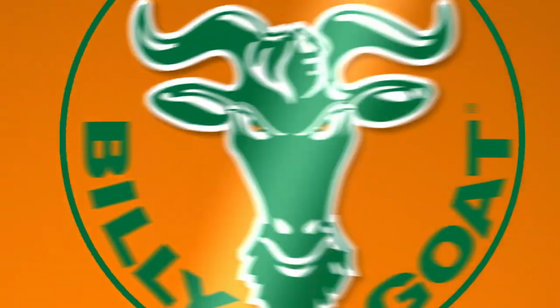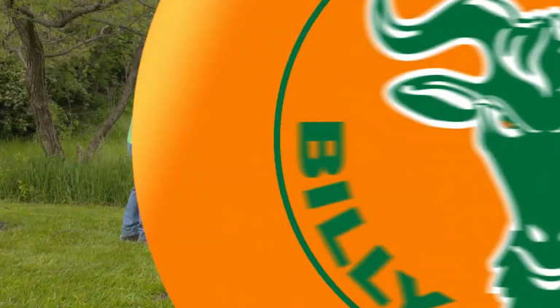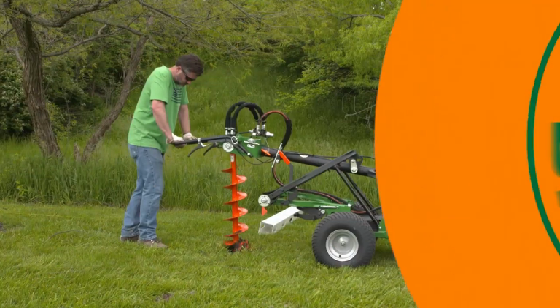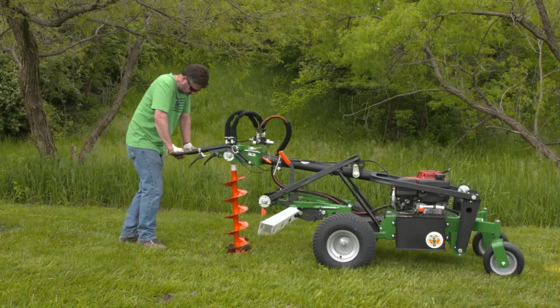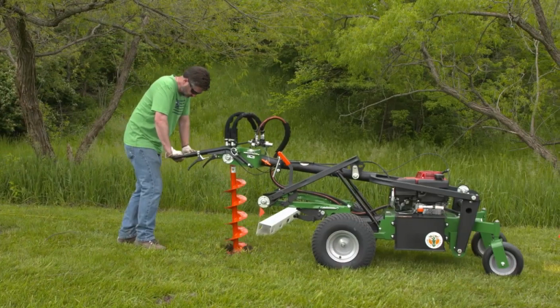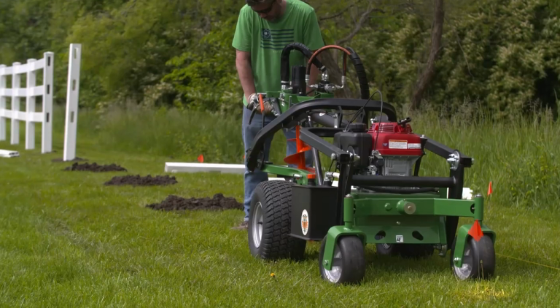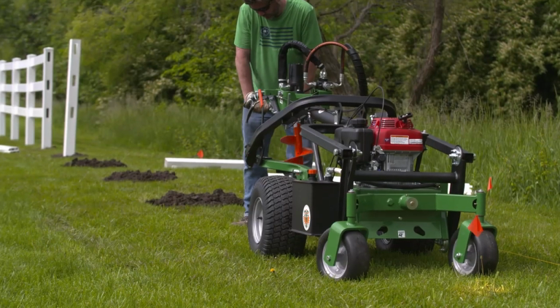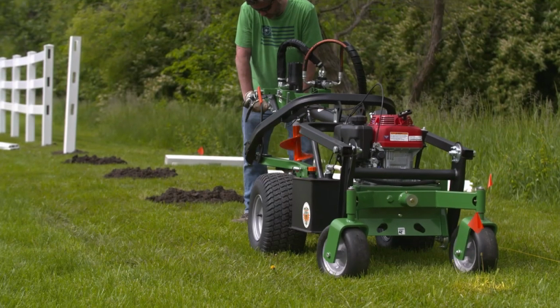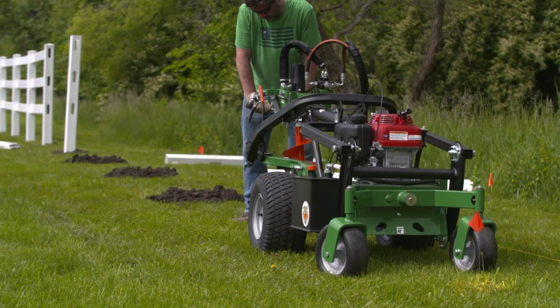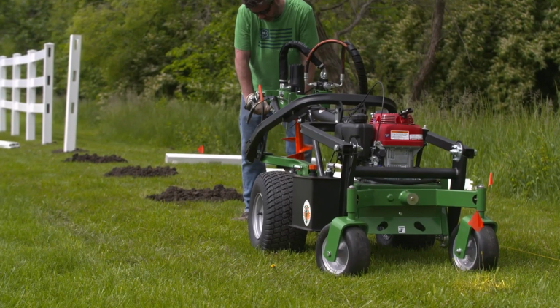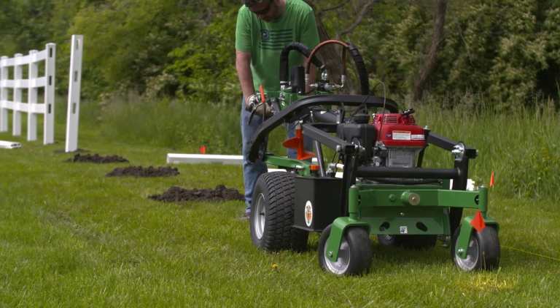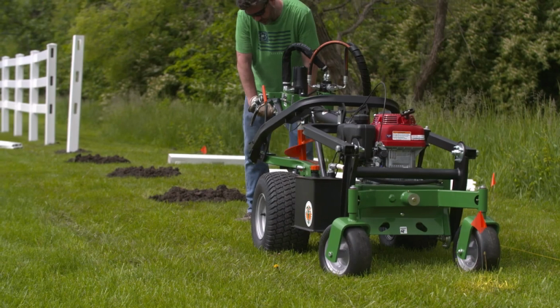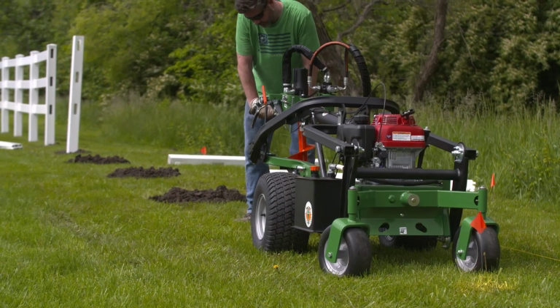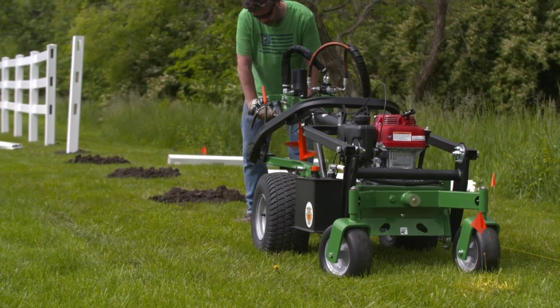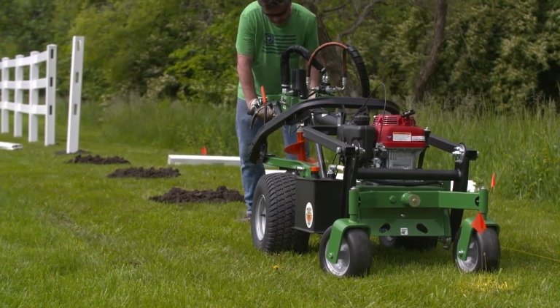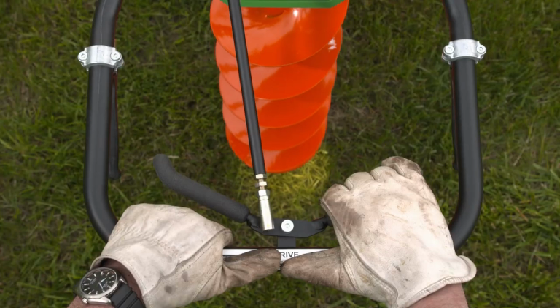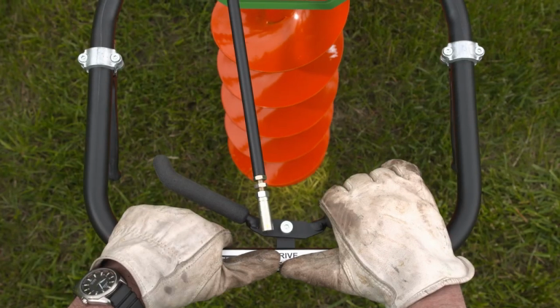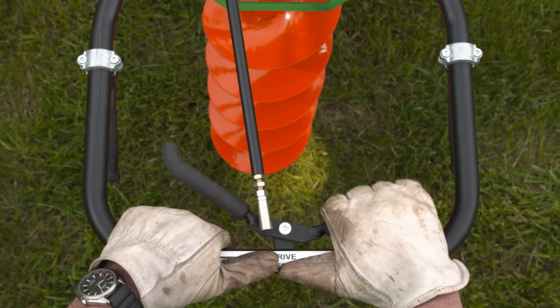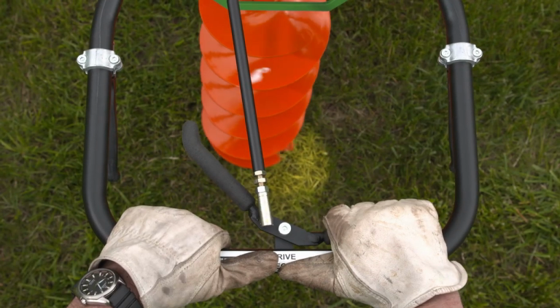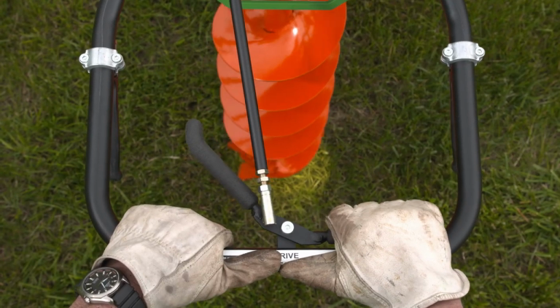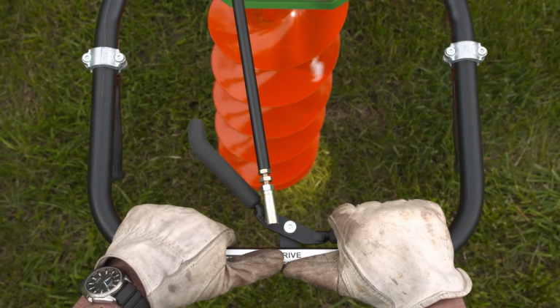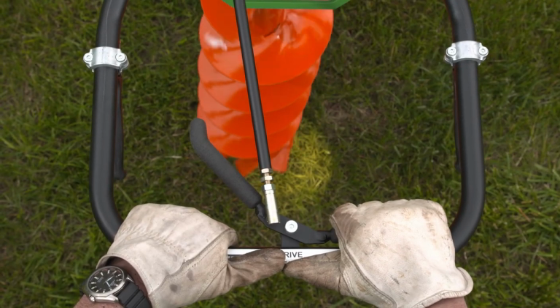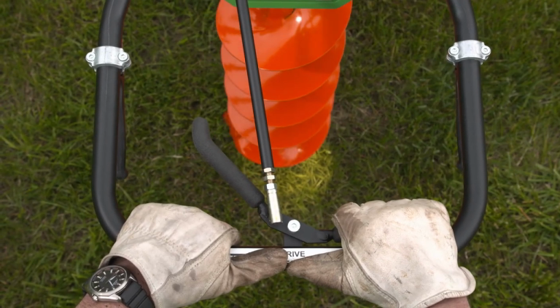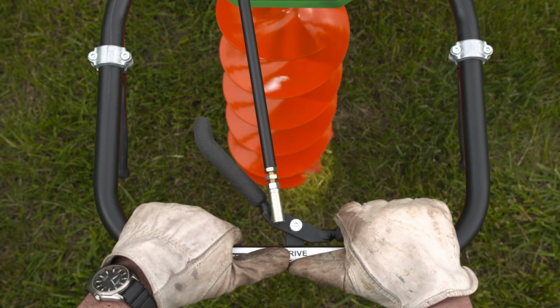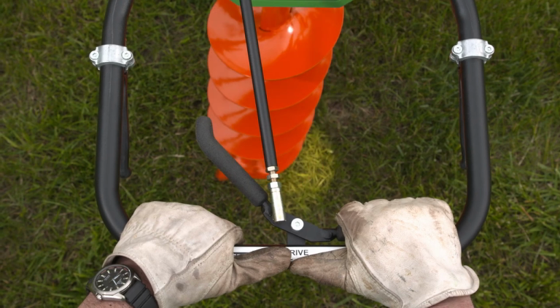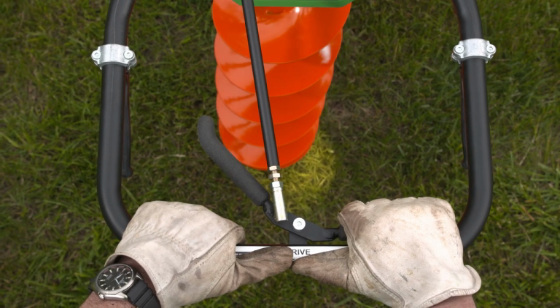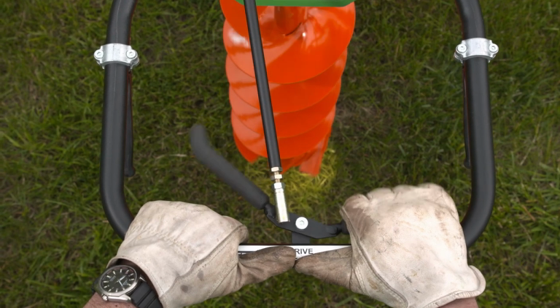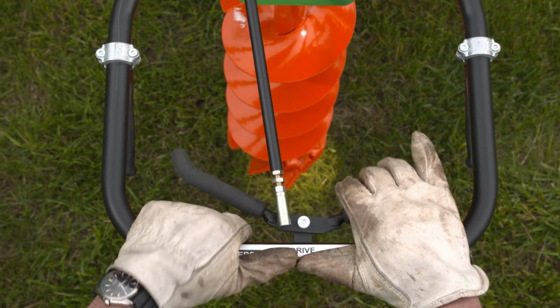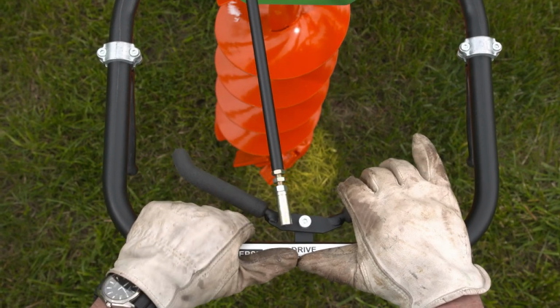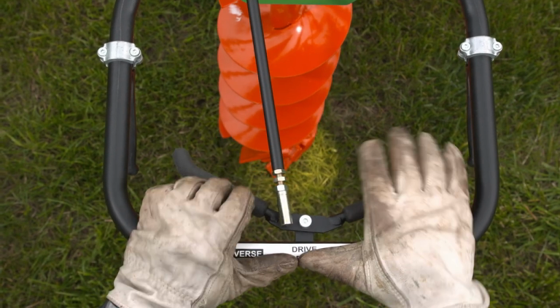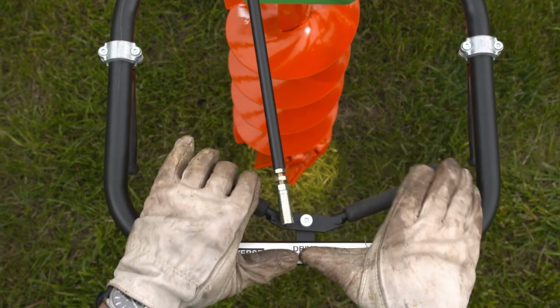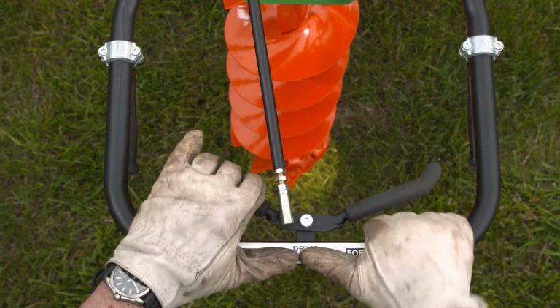When you're ready to drill, the controls for drilling are also conveniently located at your fingertips. Simply squeeze the right center lever to engage forward drilling, and squeeze the left center lever to reverse the drilling motion.